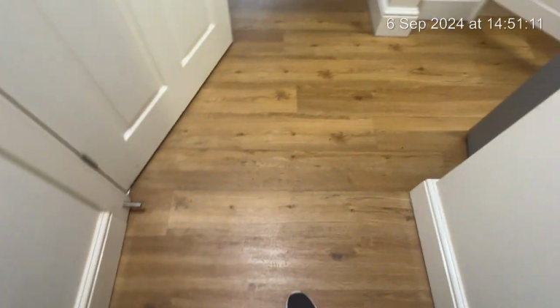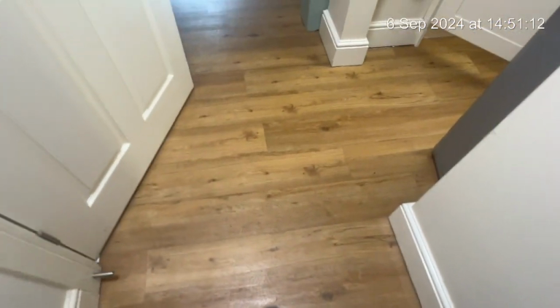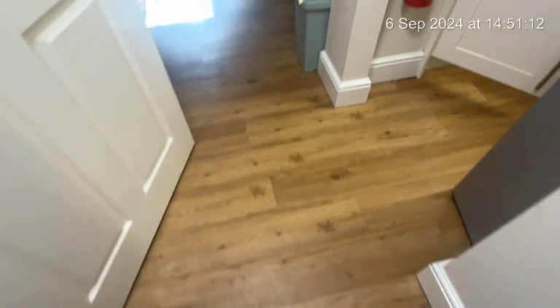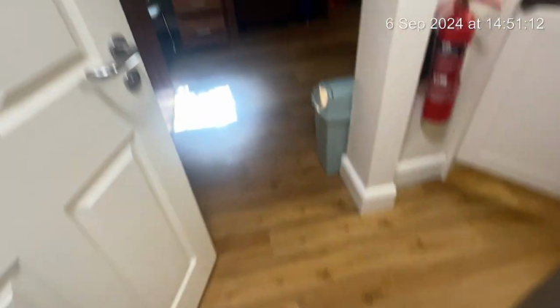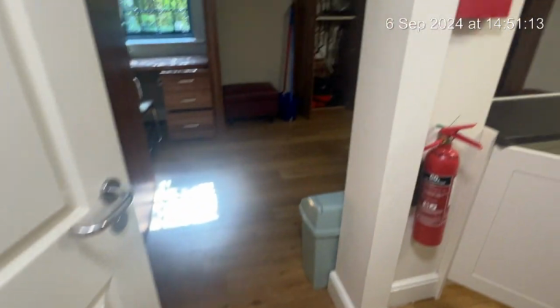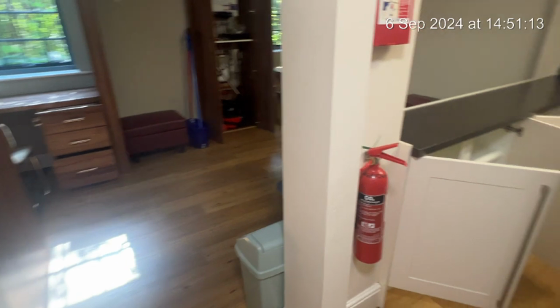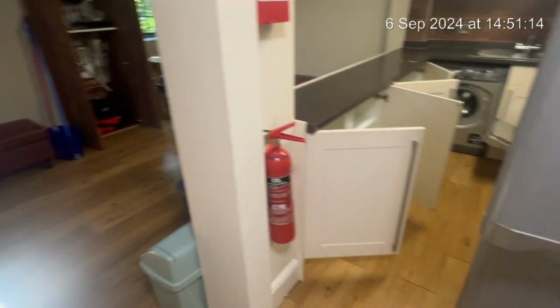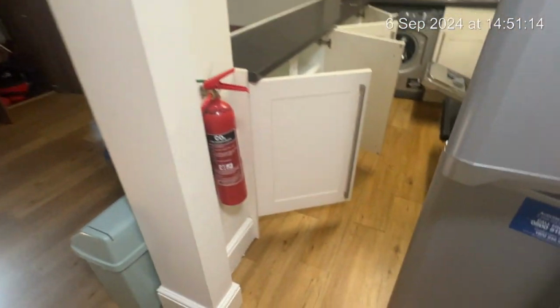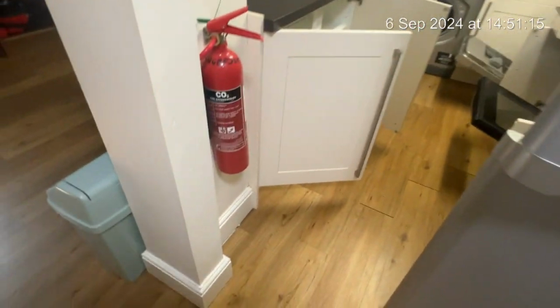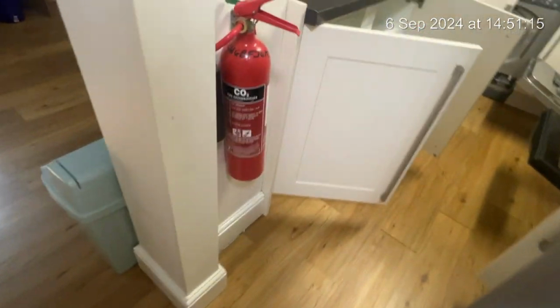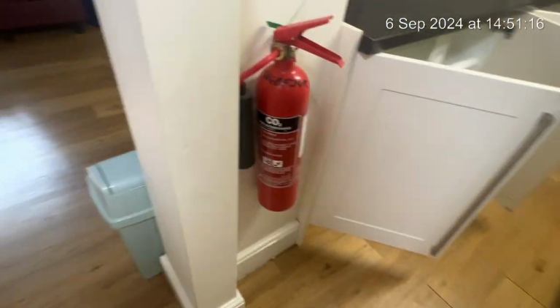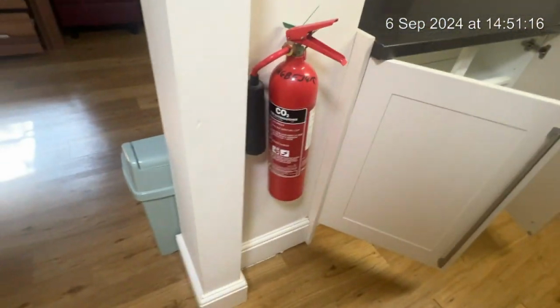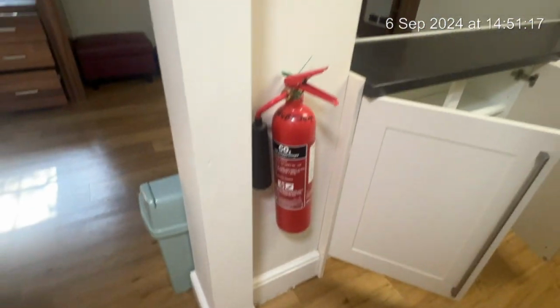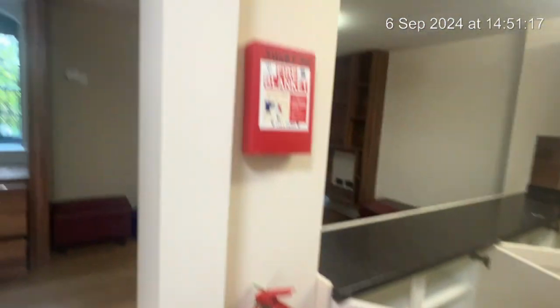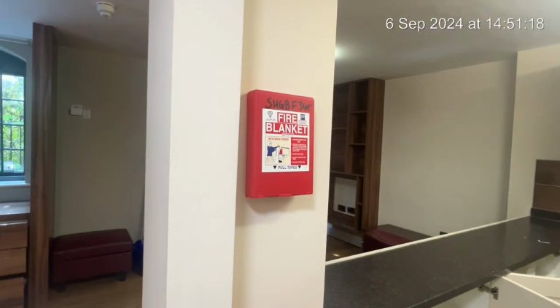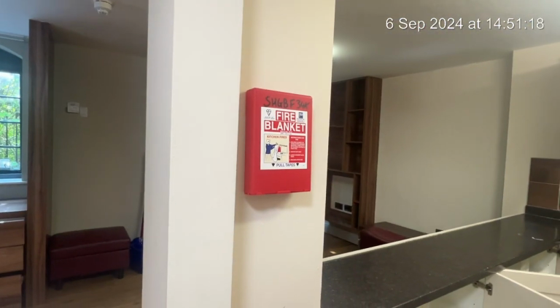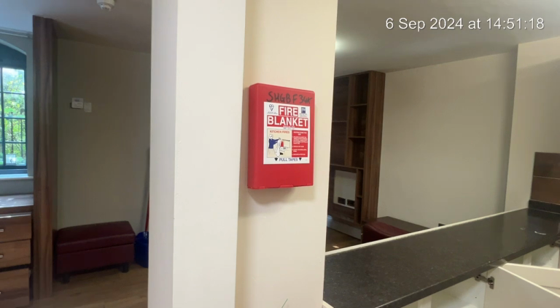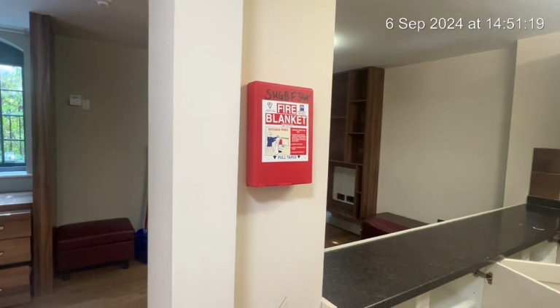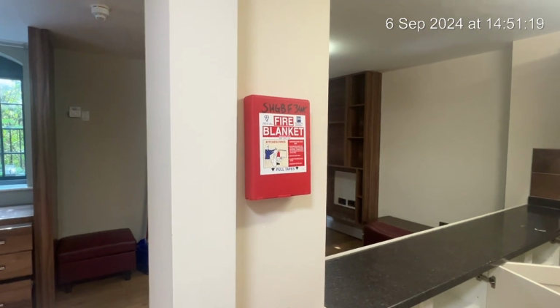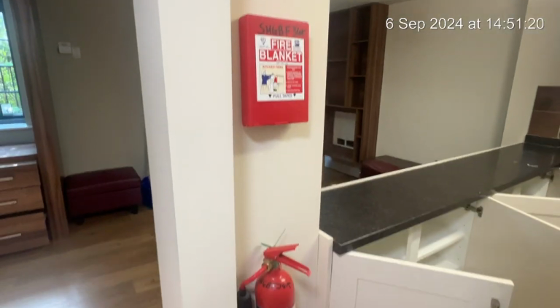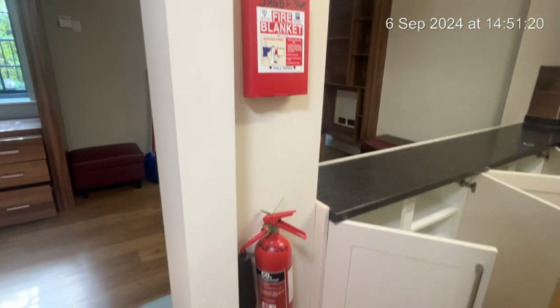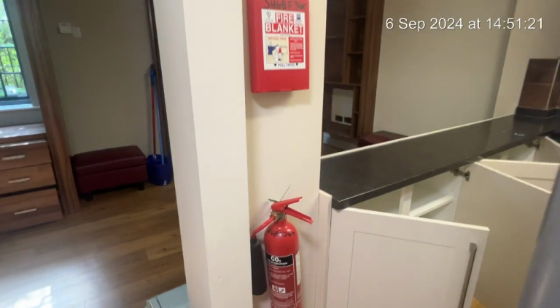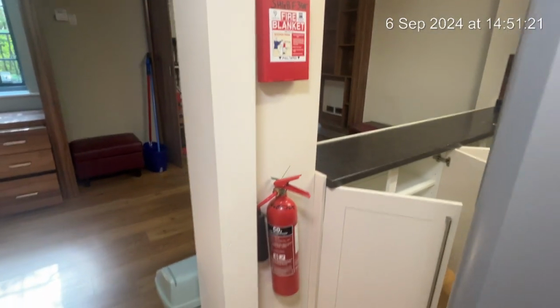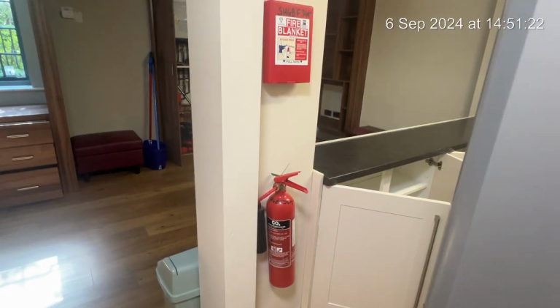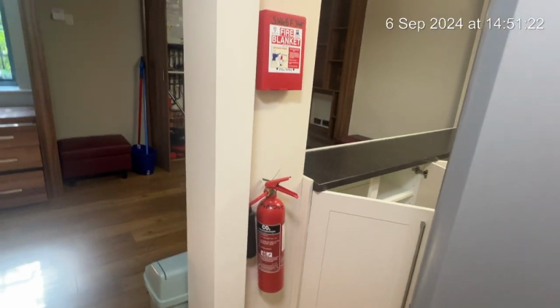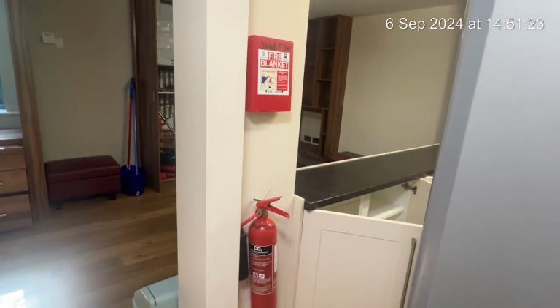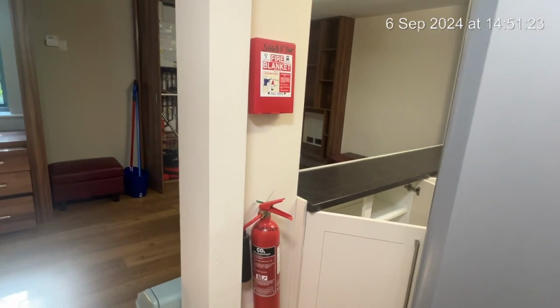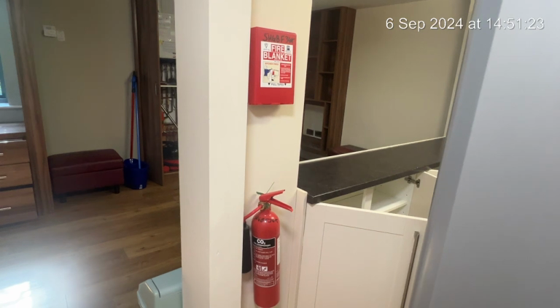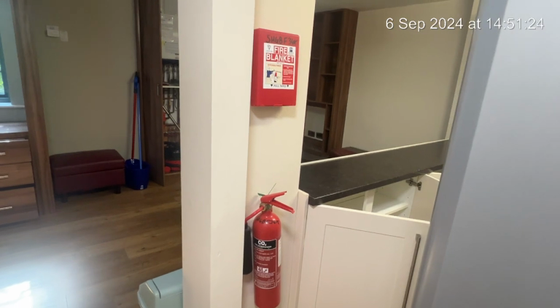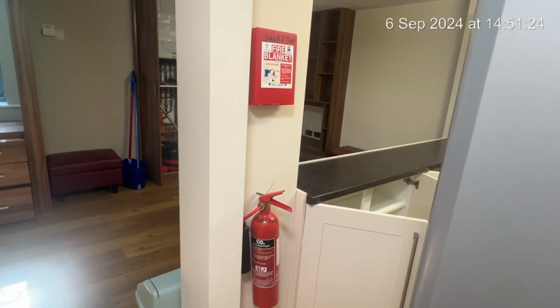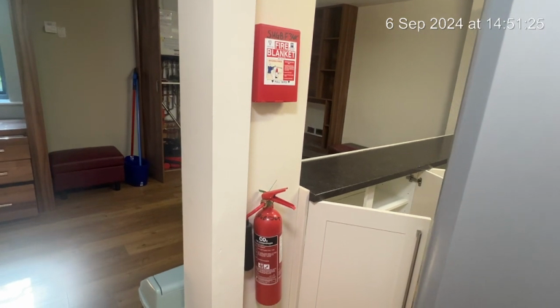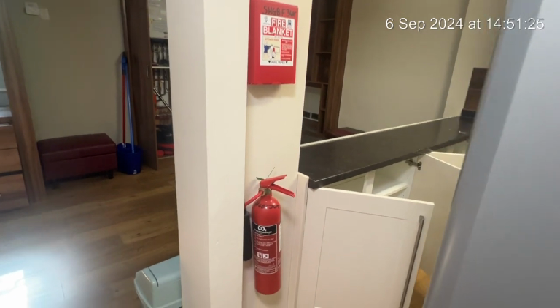Coming in firstly, going straight into the kitchen. As you can see you have got a fire extinguisher and a fire blanket there for your use. These are for emergencies only. Please do not use these if it is not an emergency, because you will be charged.